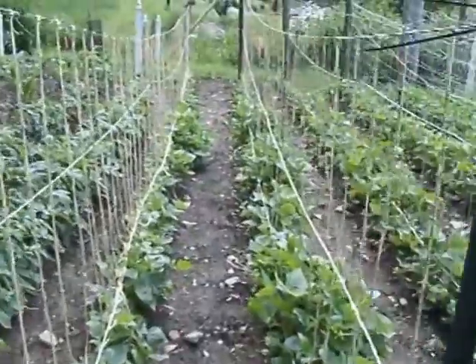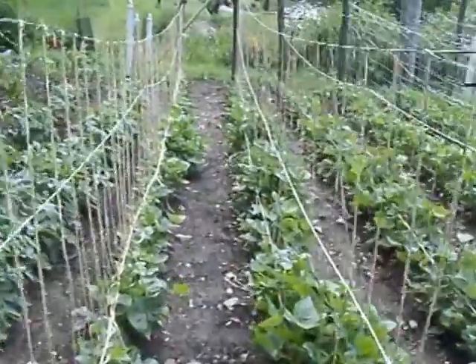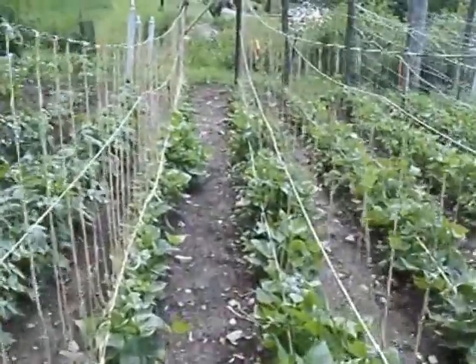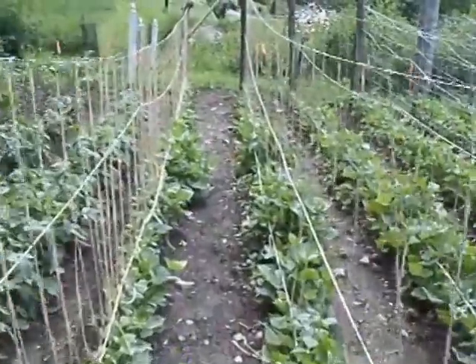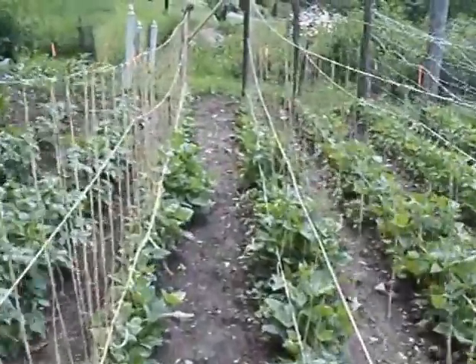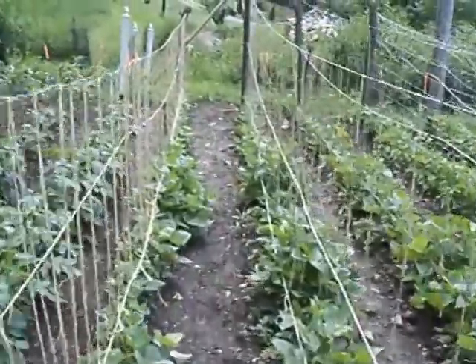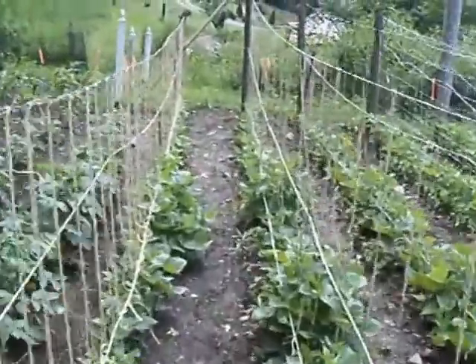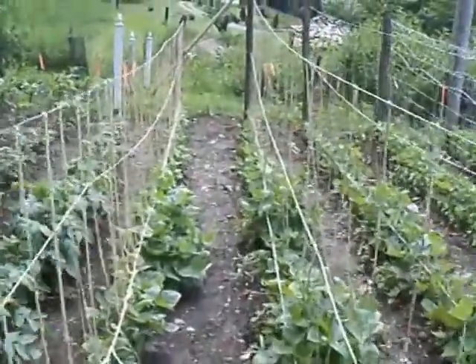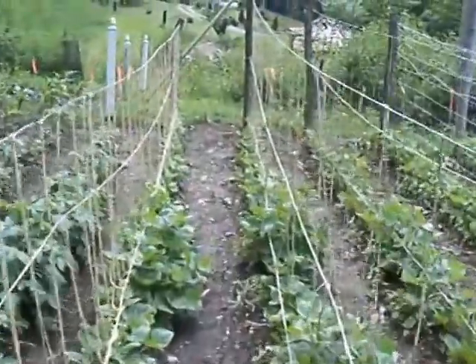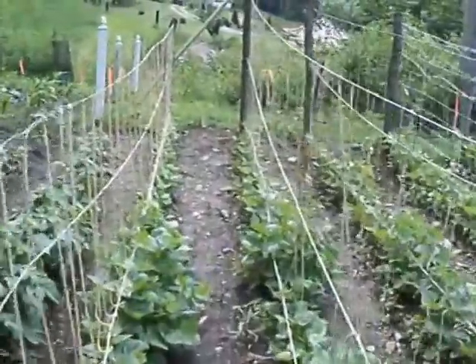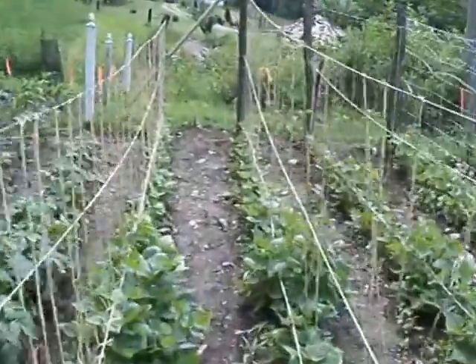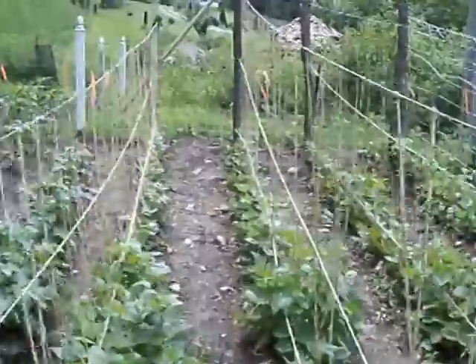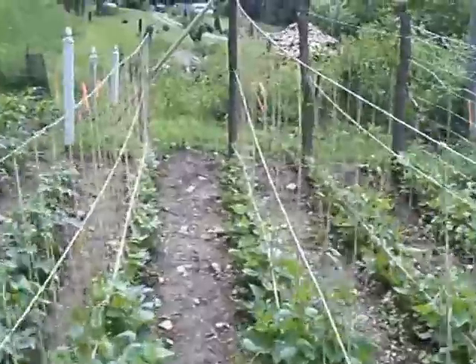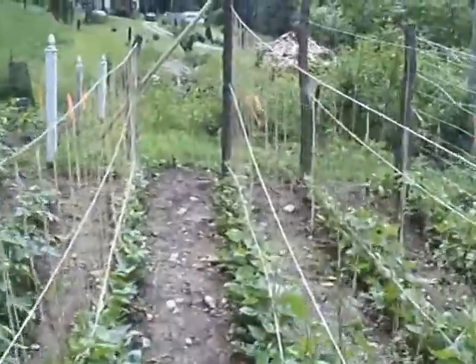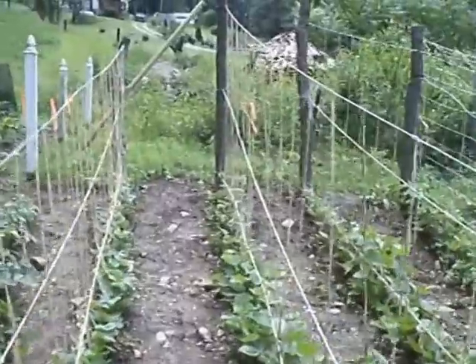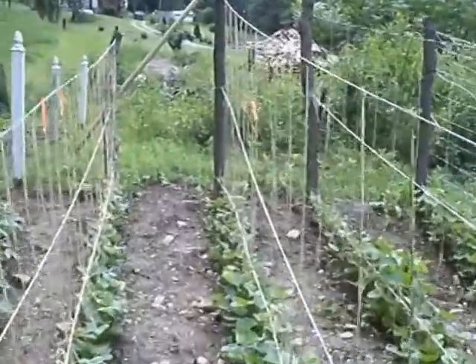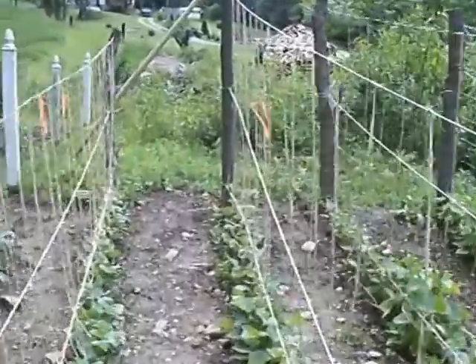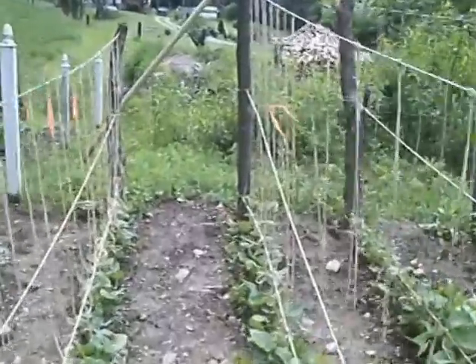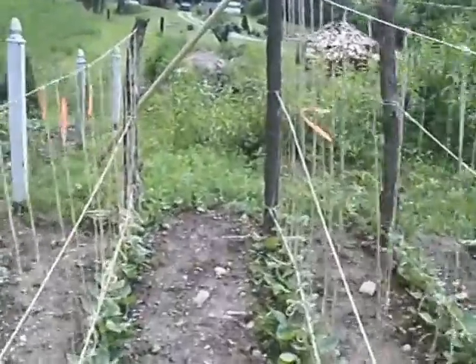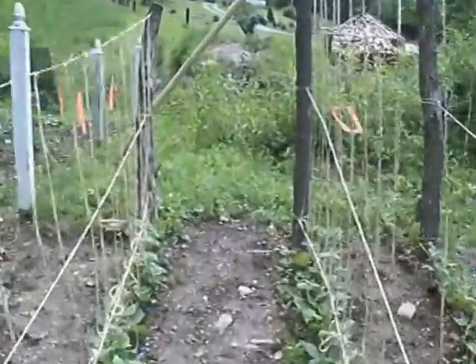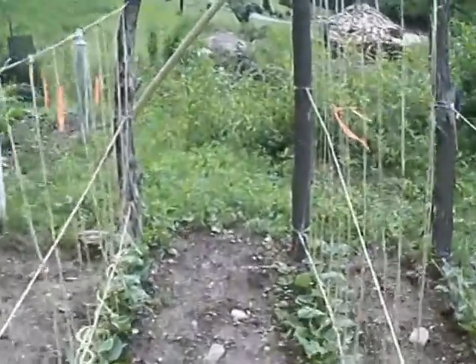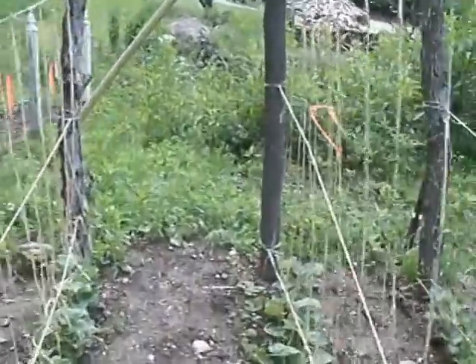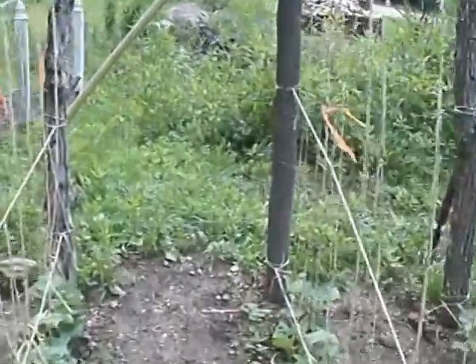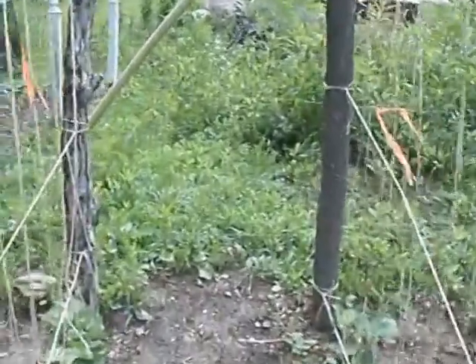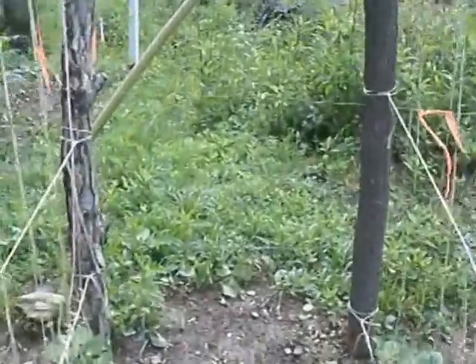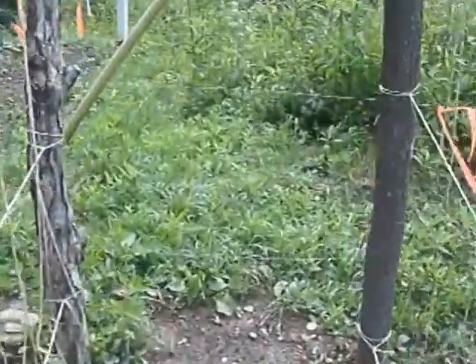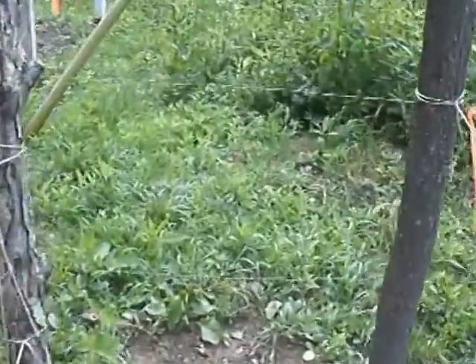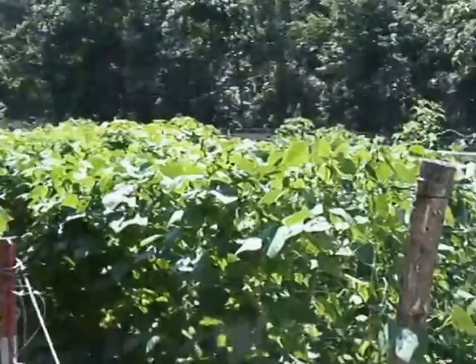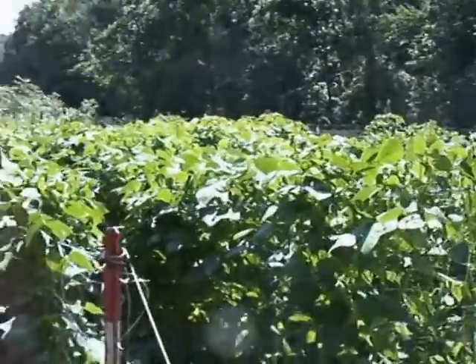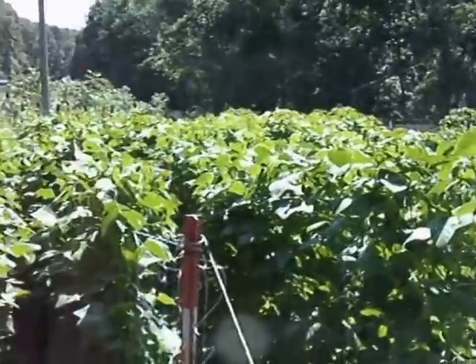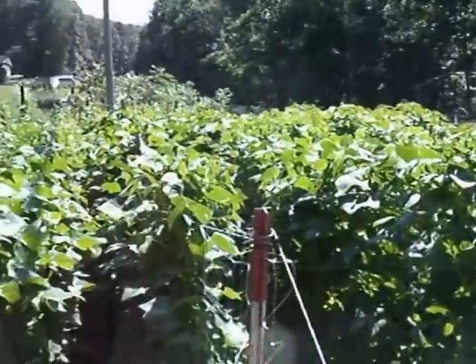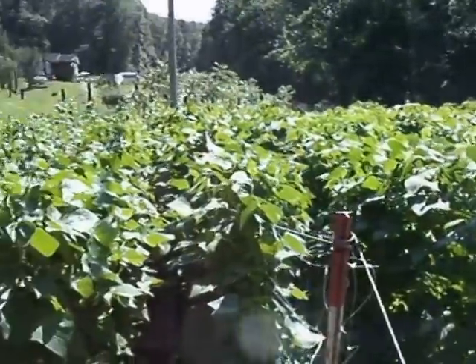You'll have perfect beans because they never touch the ground. They won't have any rot on them, and a rabbit or a chipmunk can't chew on them.